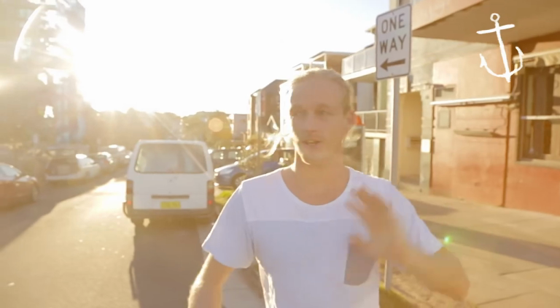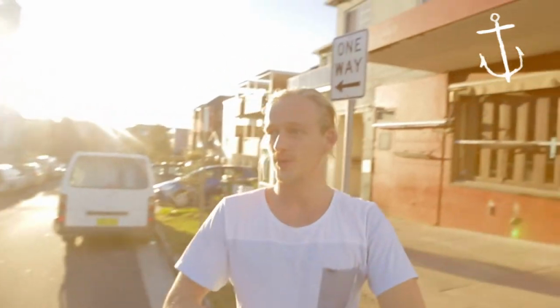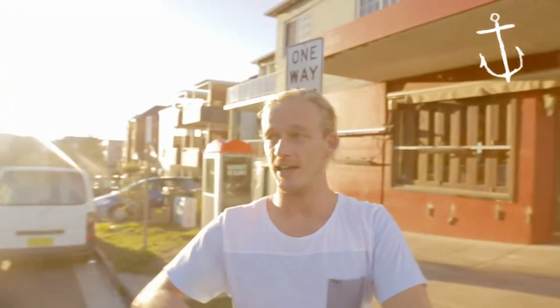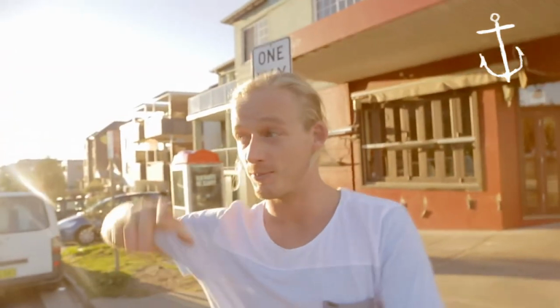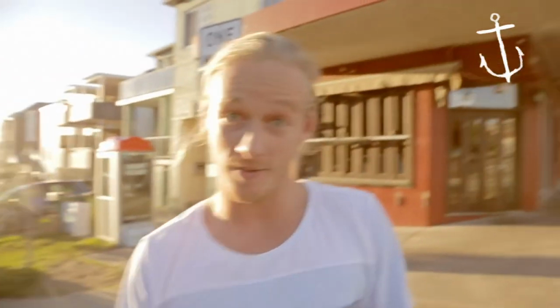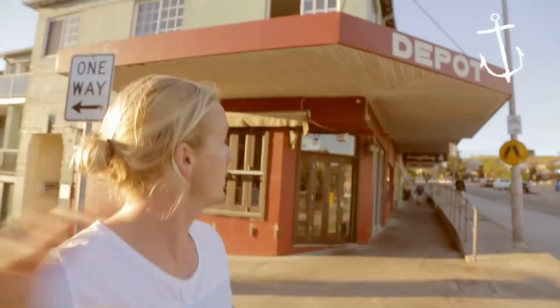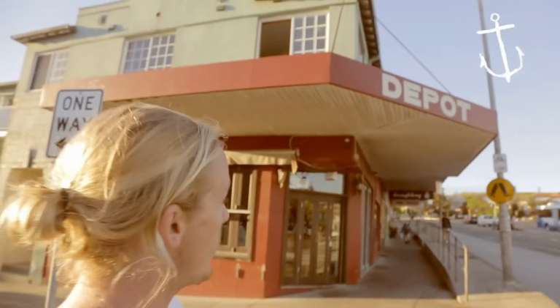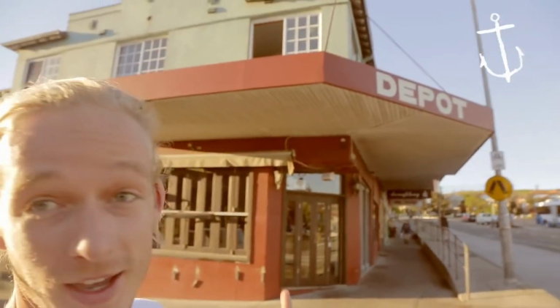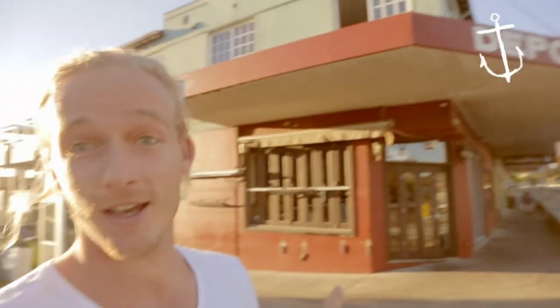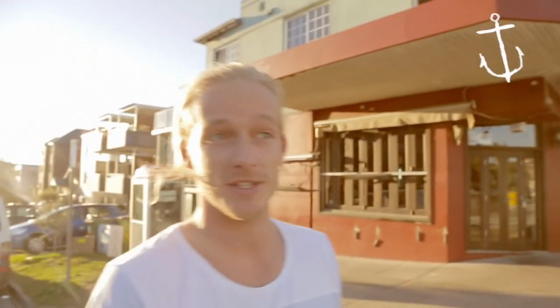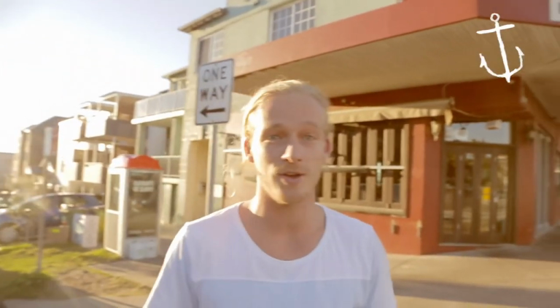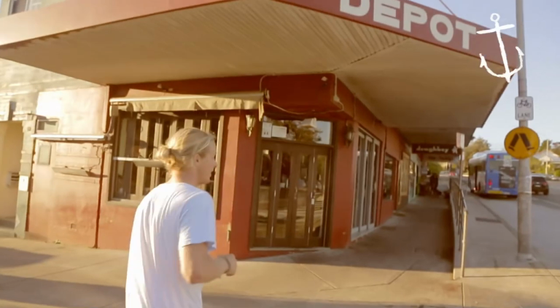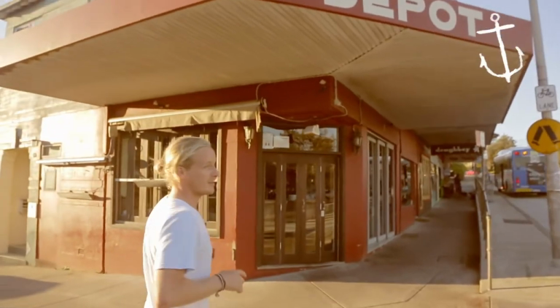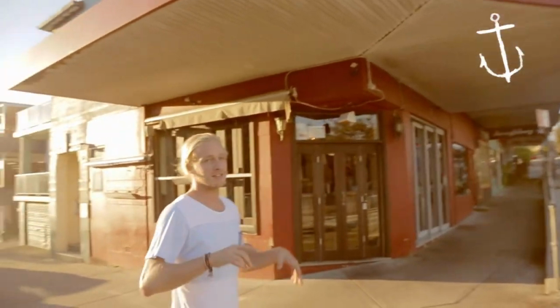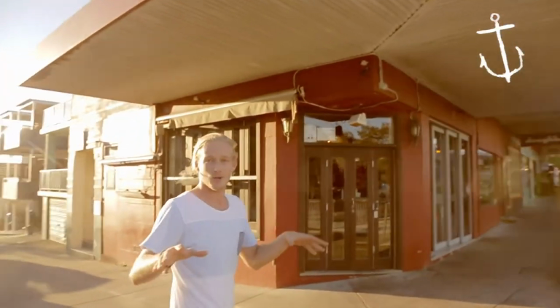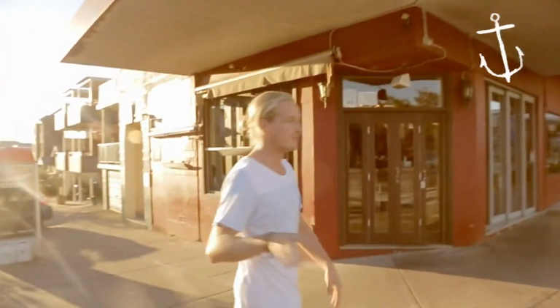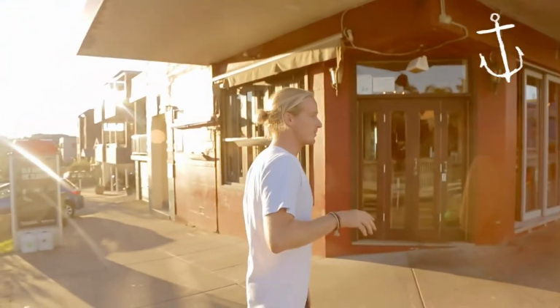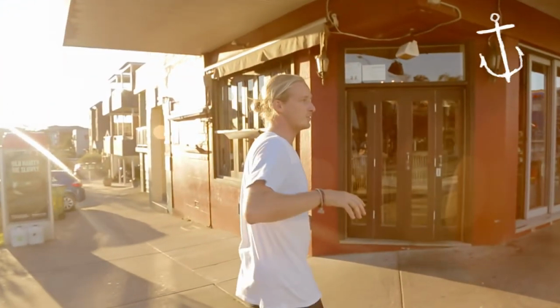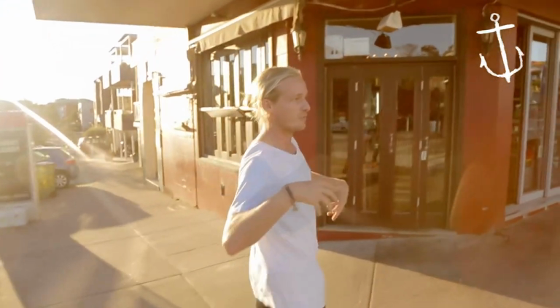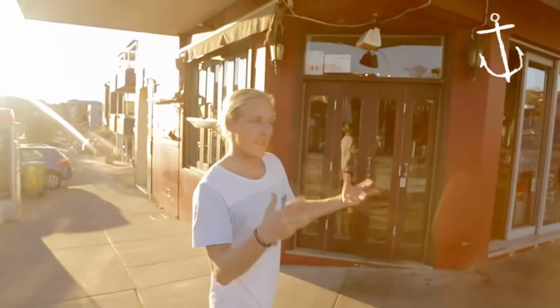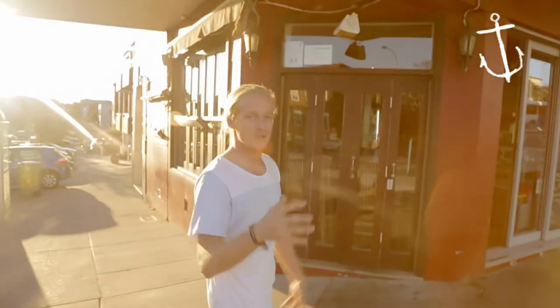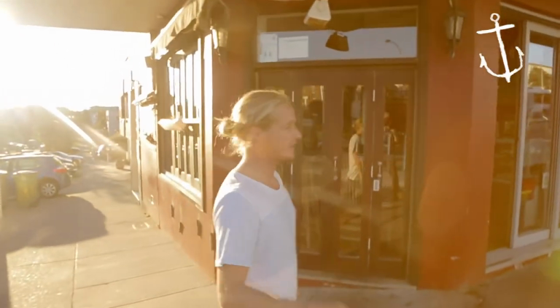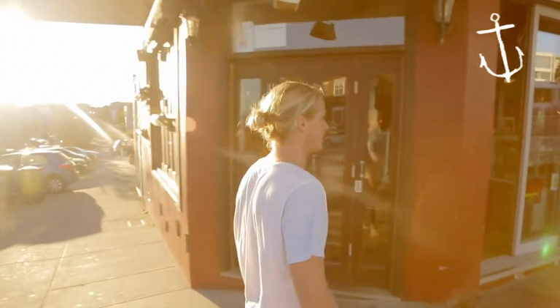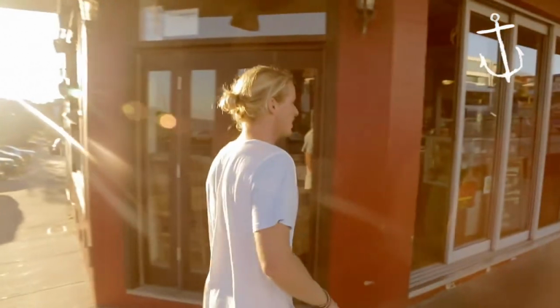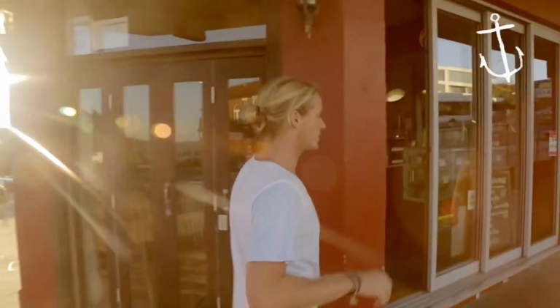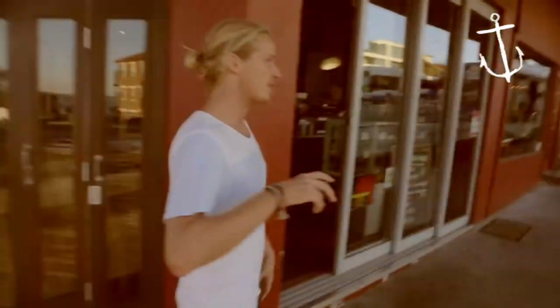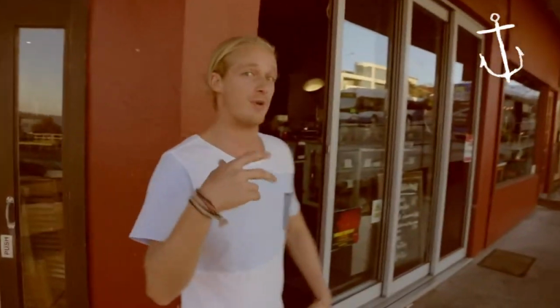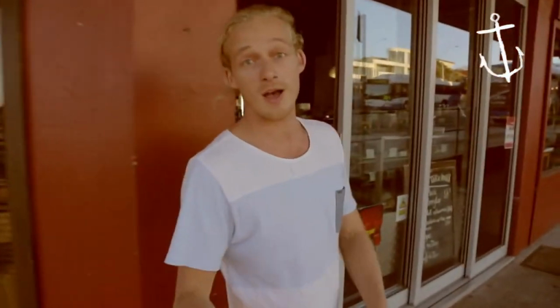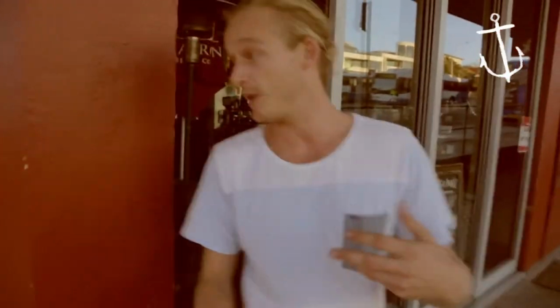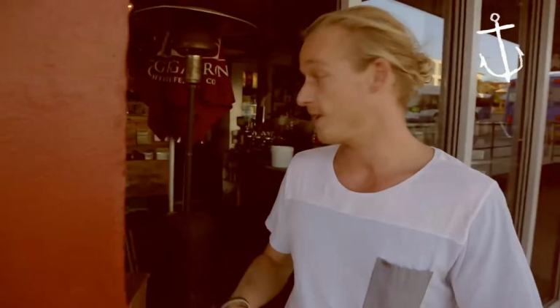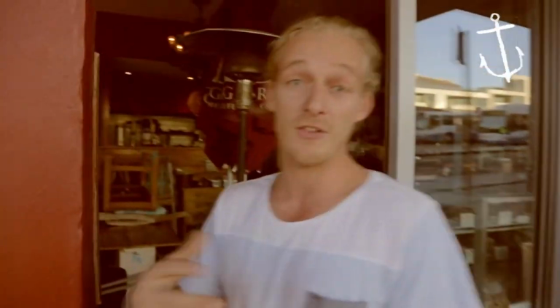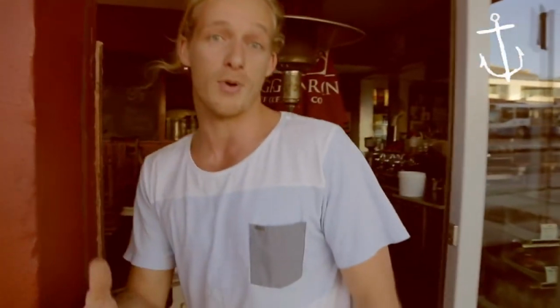All right guys, we're here today at Bondi Harvest. We're in my cafe, Joe and Willie's Depot. It's getting a little bit colder here in Bondi, so we're going to do a bit of a more manly winter warmer dish. We've got ourselves a beef and beer pie.